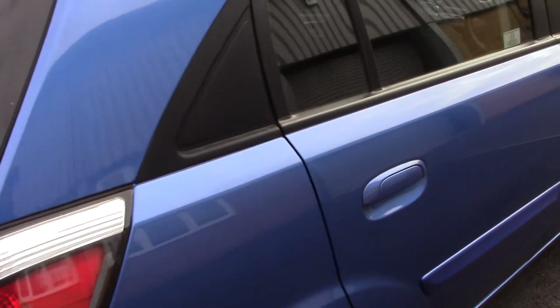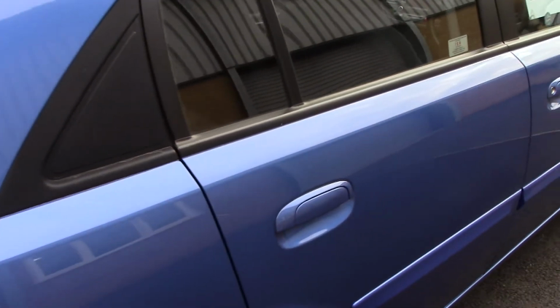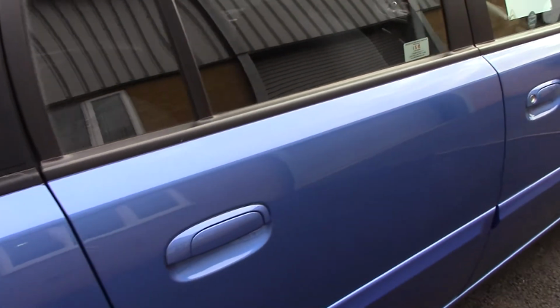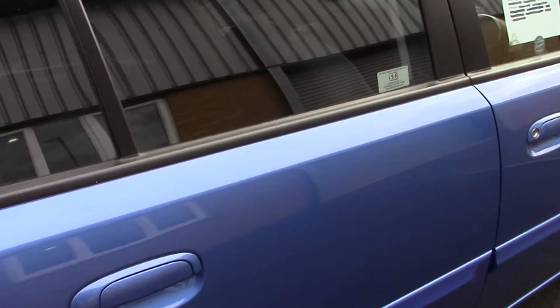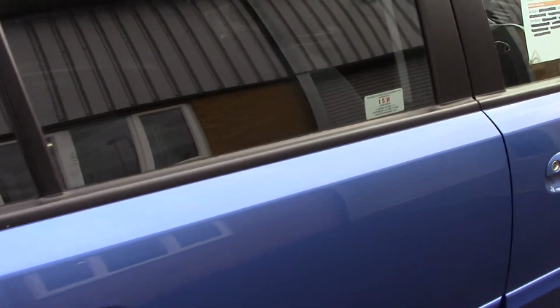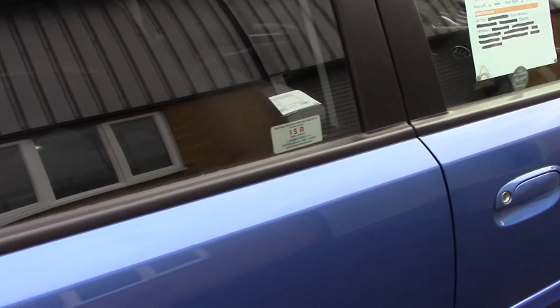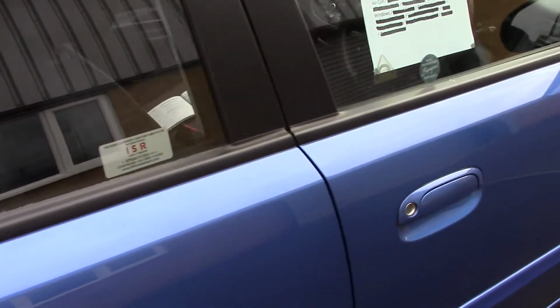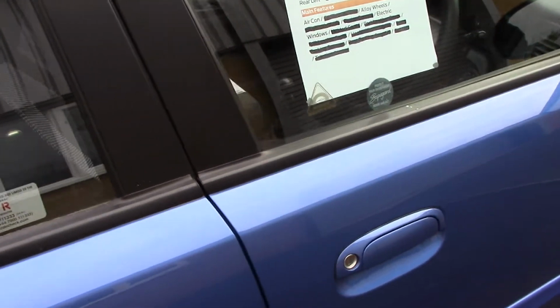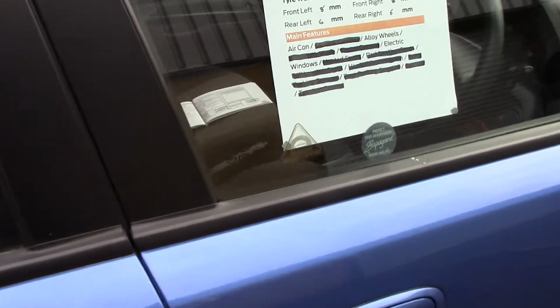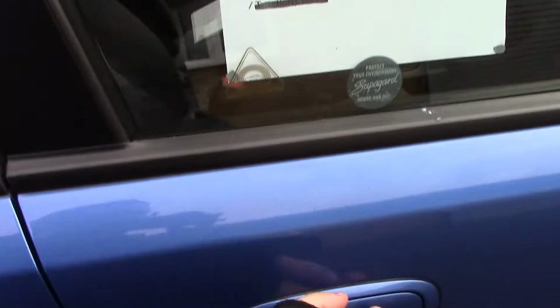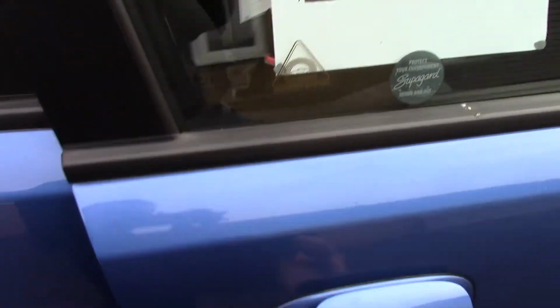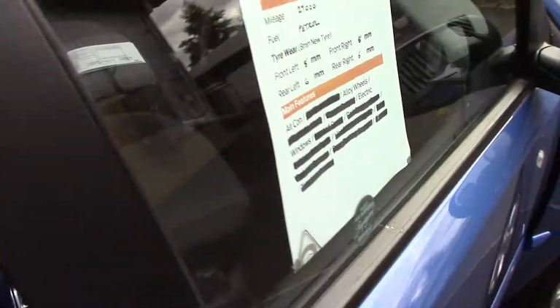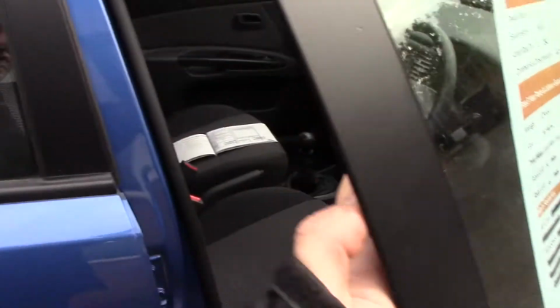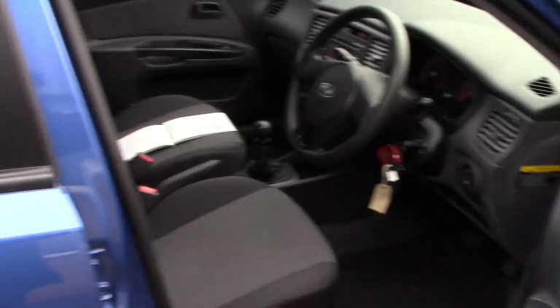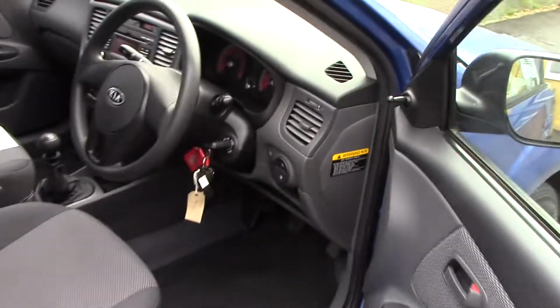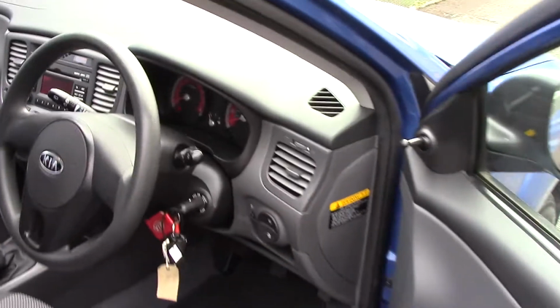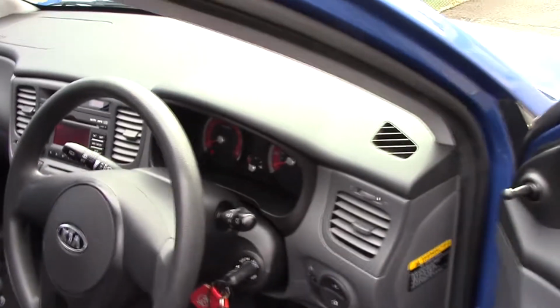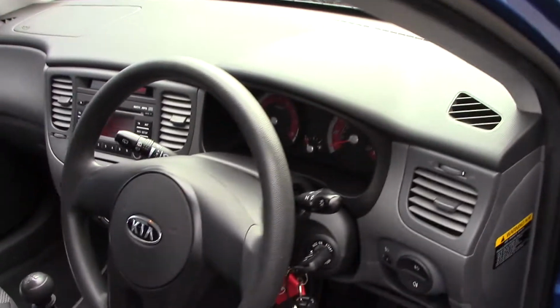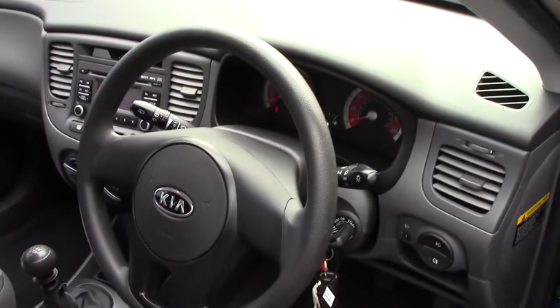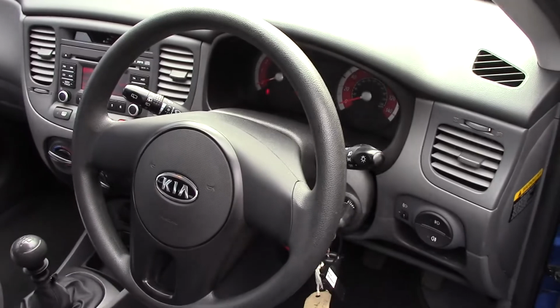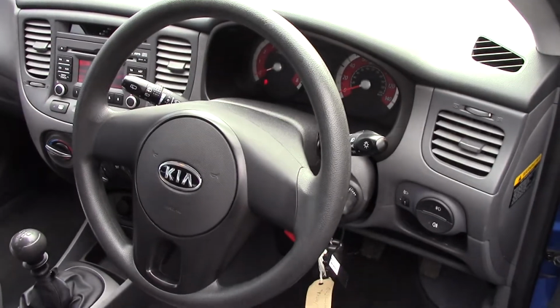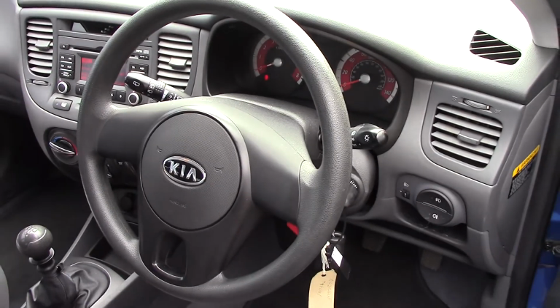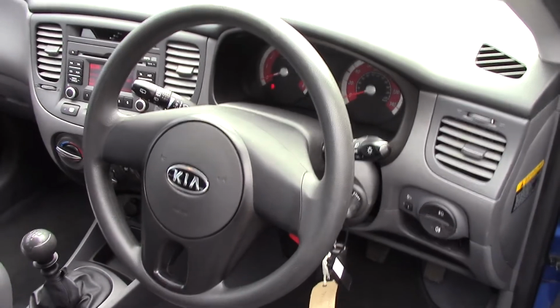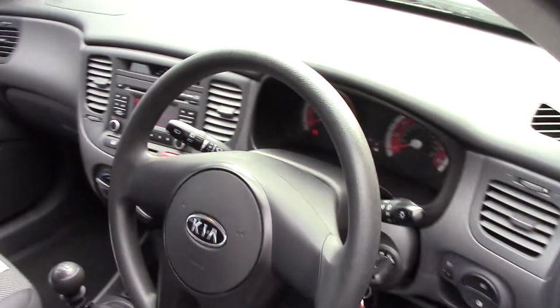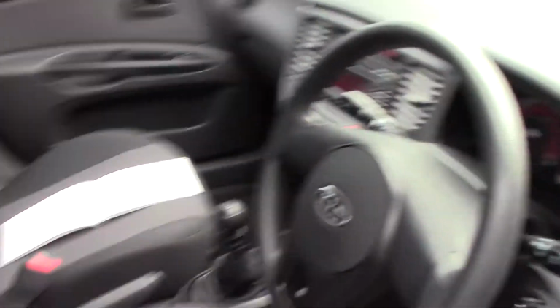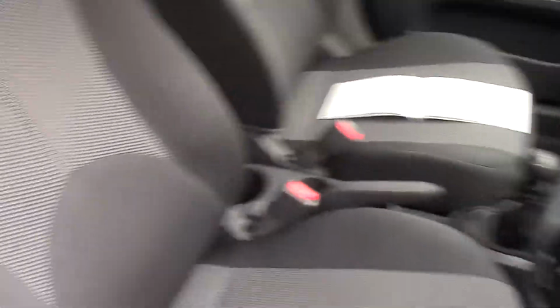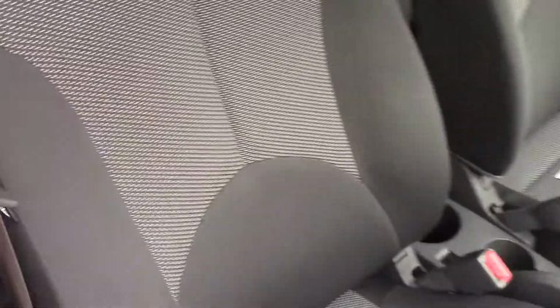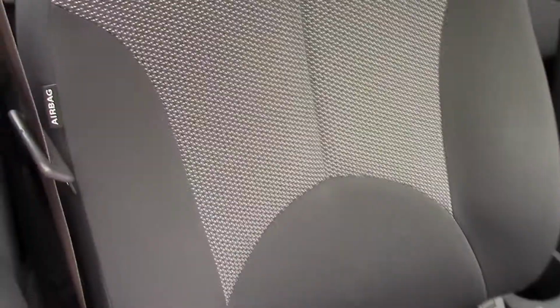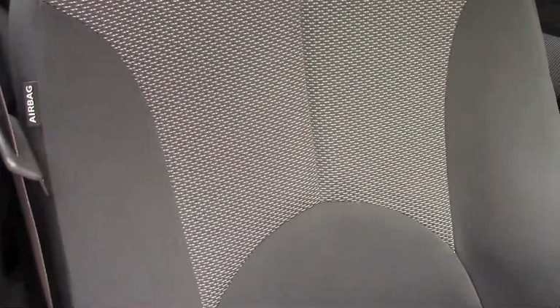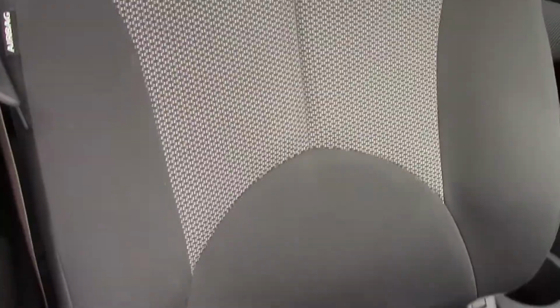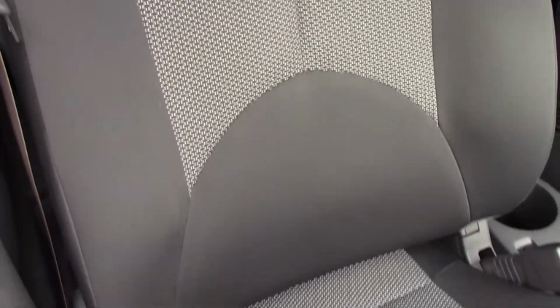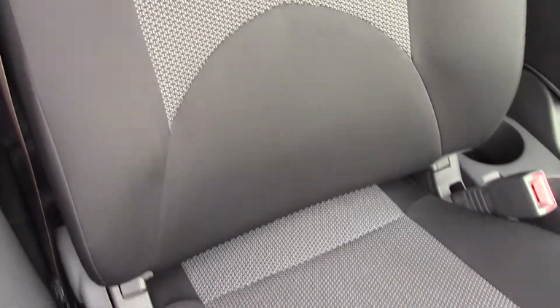This vehicle comes with 3 months warranty and 12 months MOT. As we make our way towards the driver's side, we get a look at all of the instruments as well as this grey cloth interior.